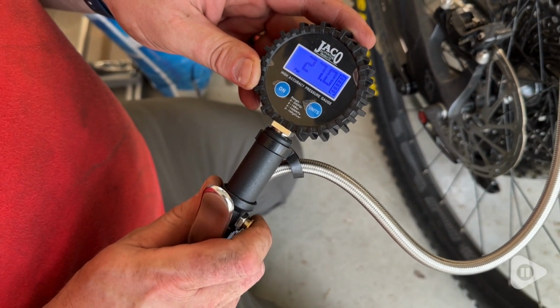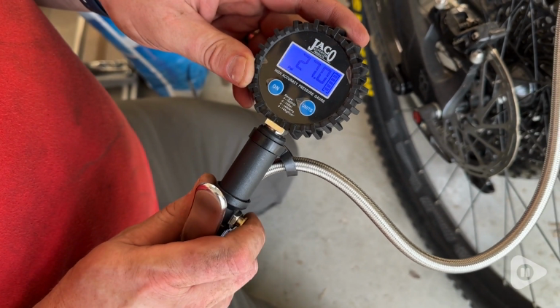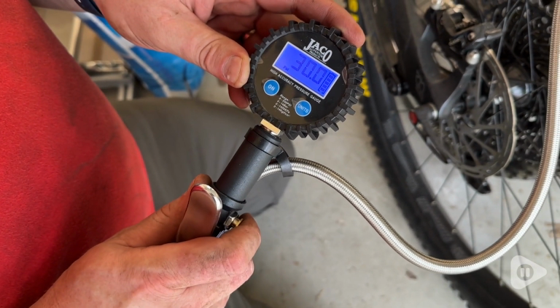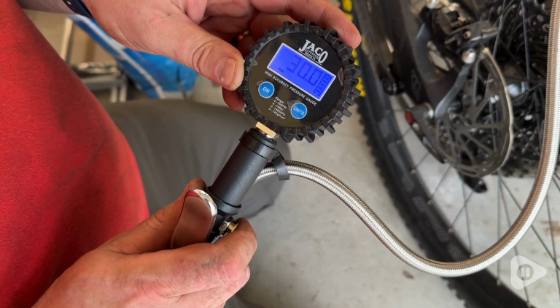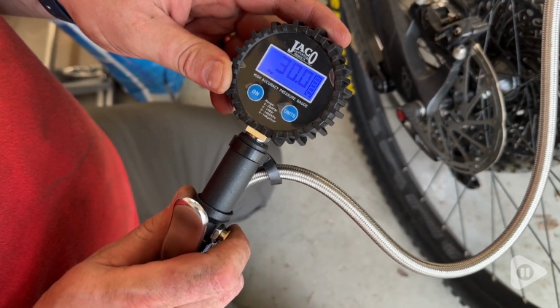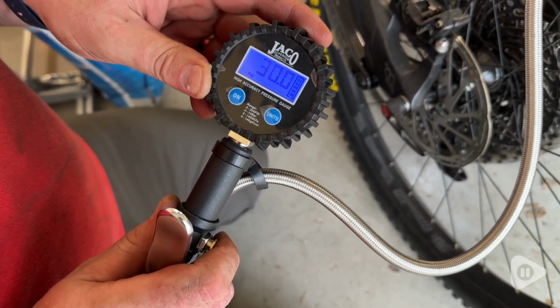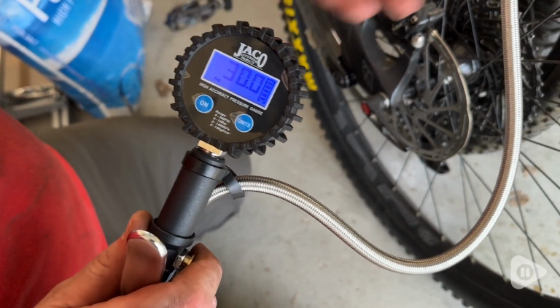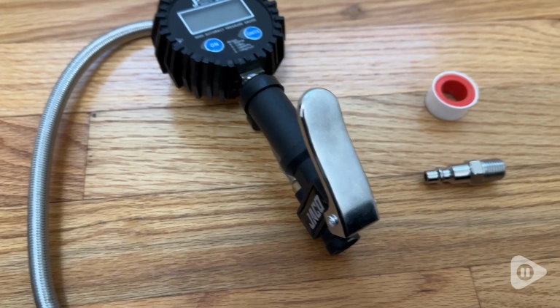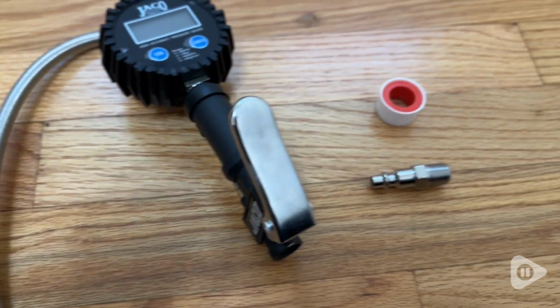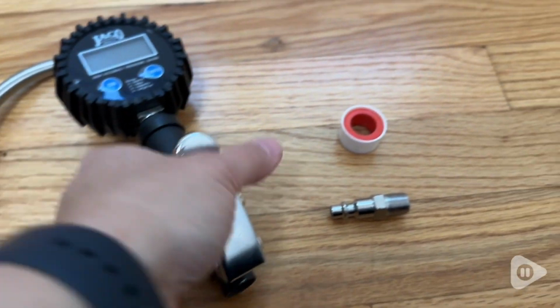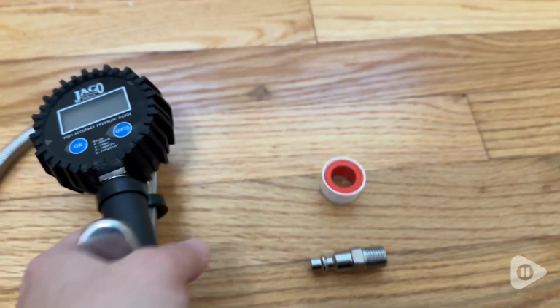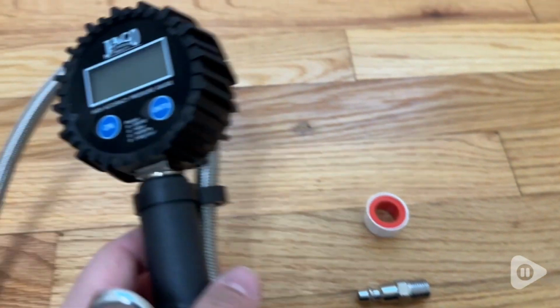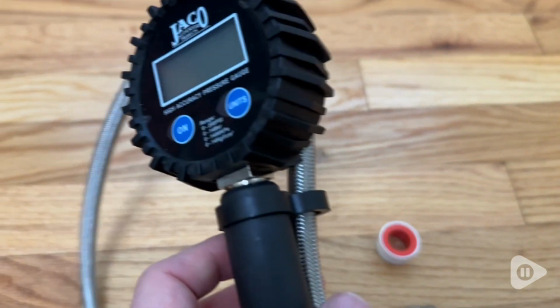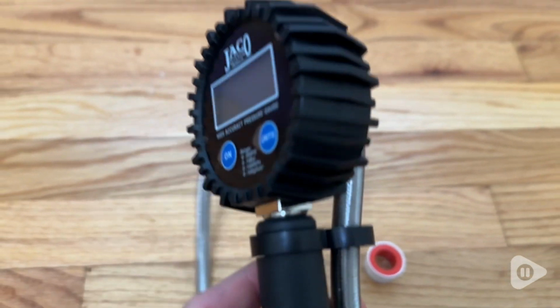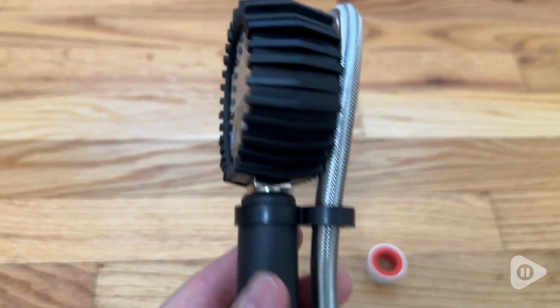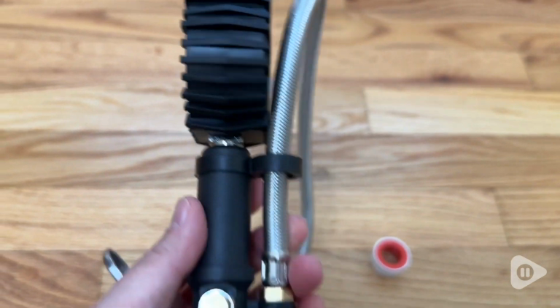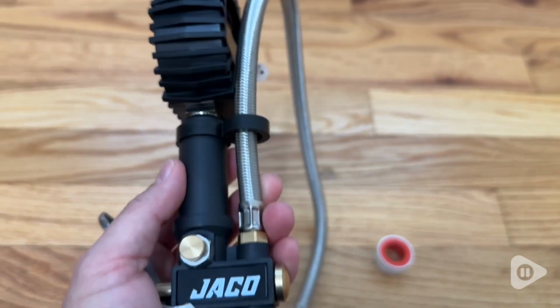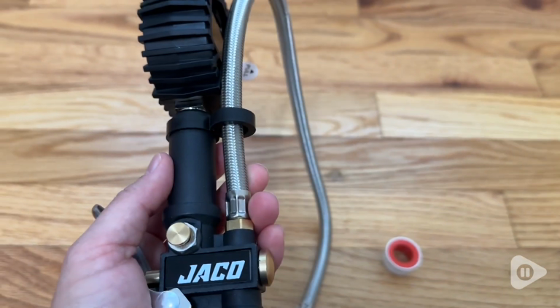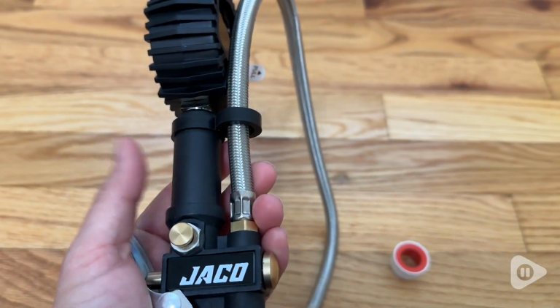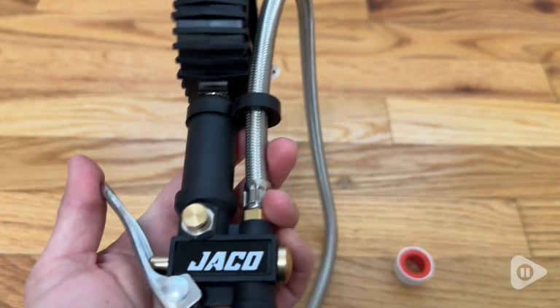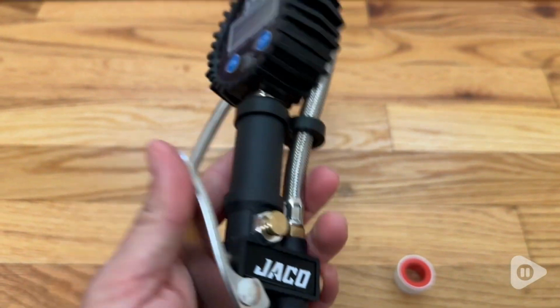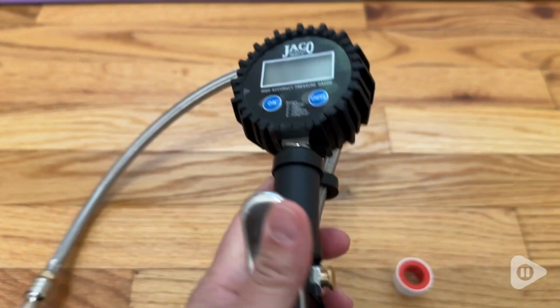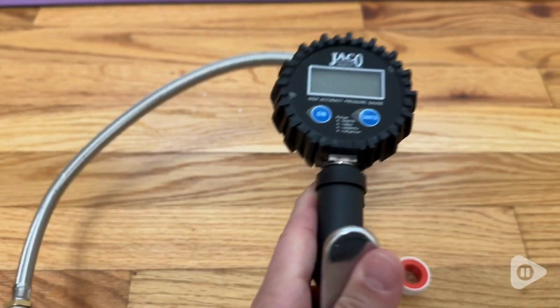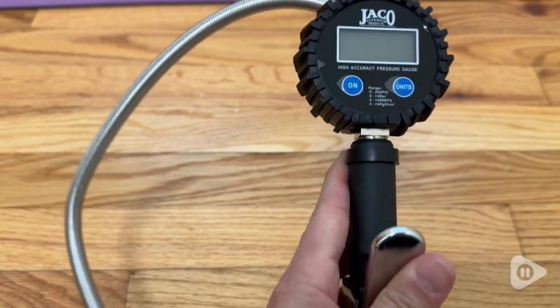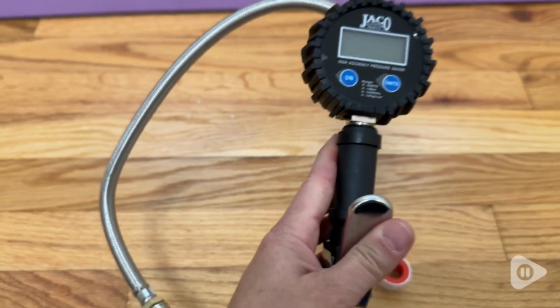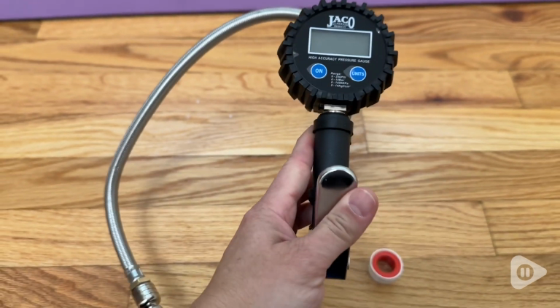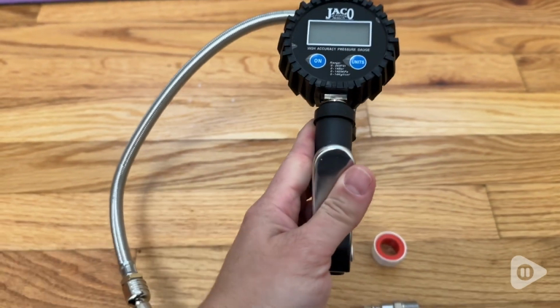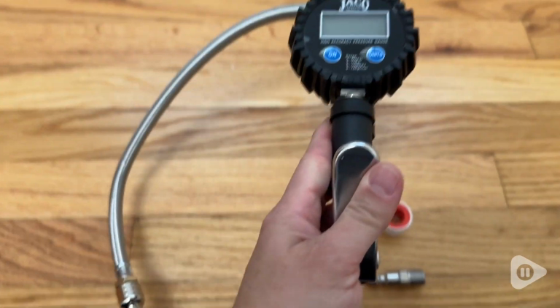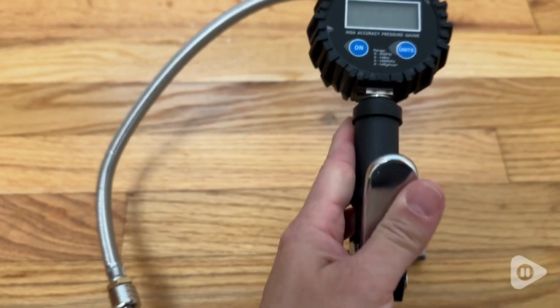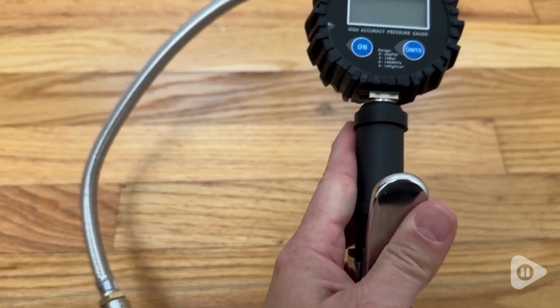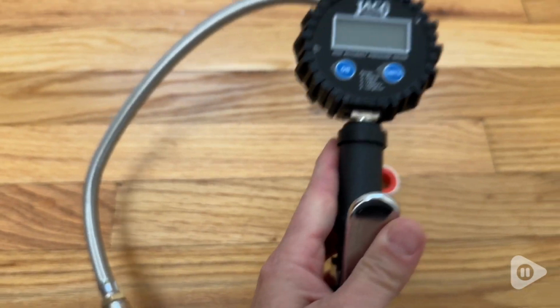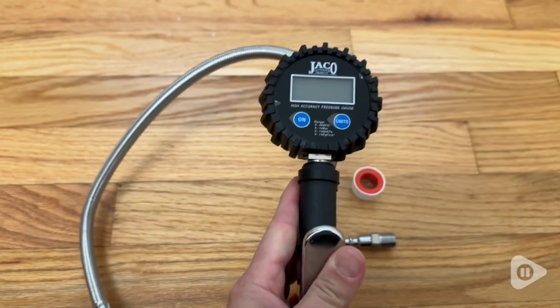This is a 200 PSI capacity. It has an LCD display and it is so clear, simple, and easy to use.